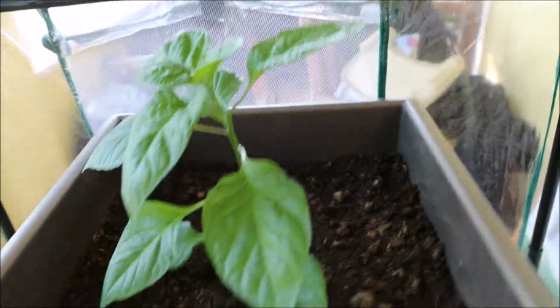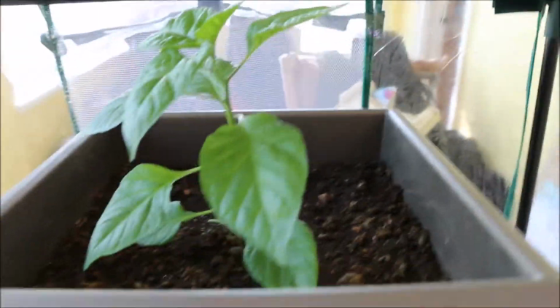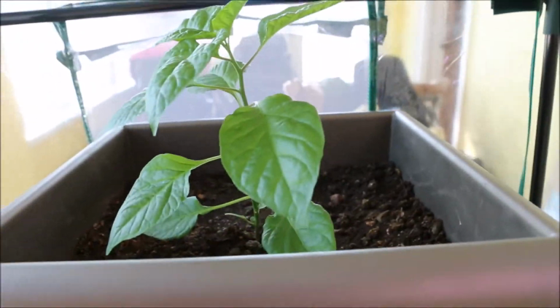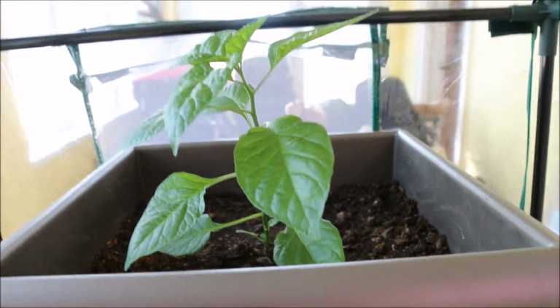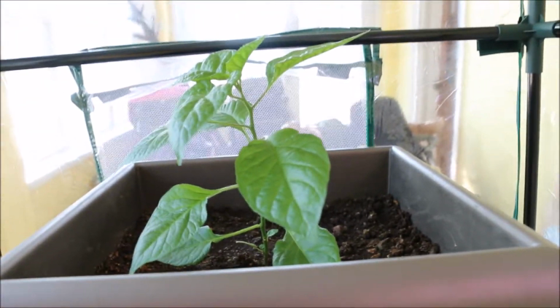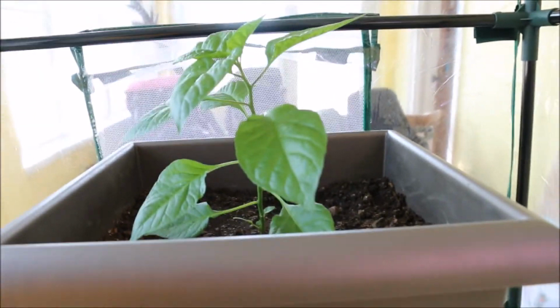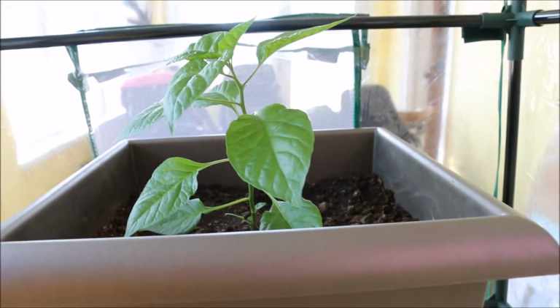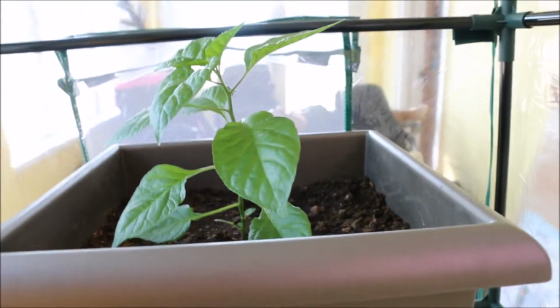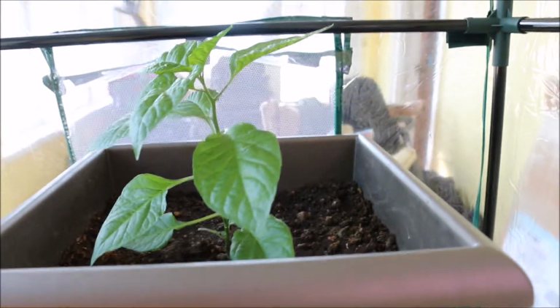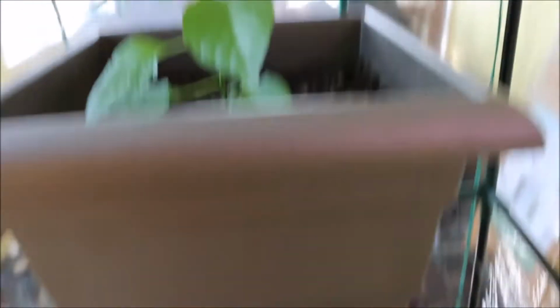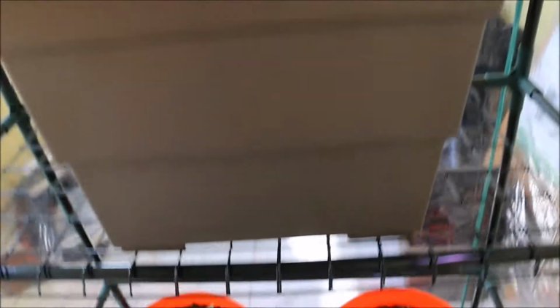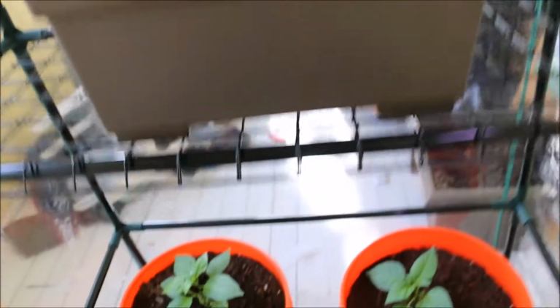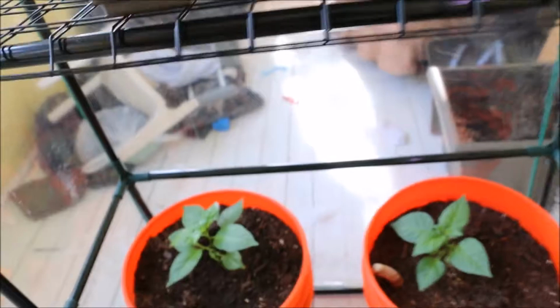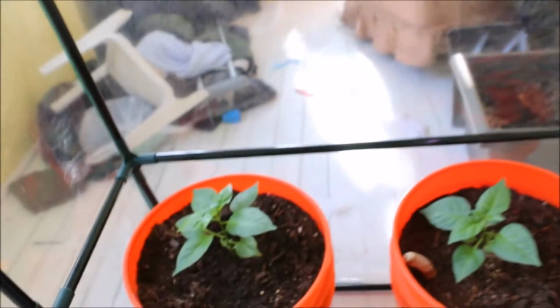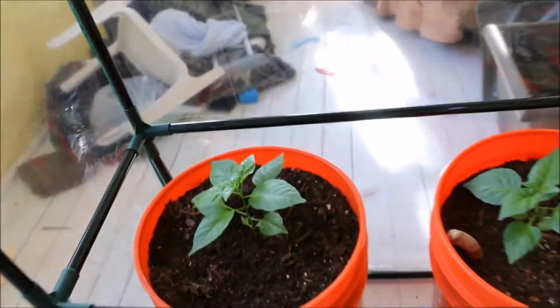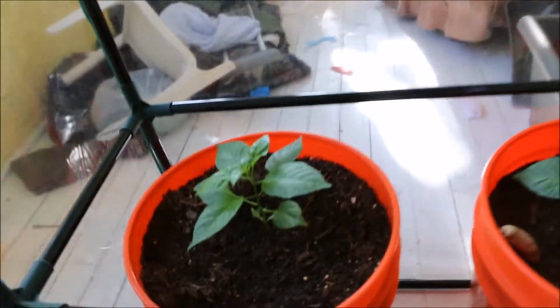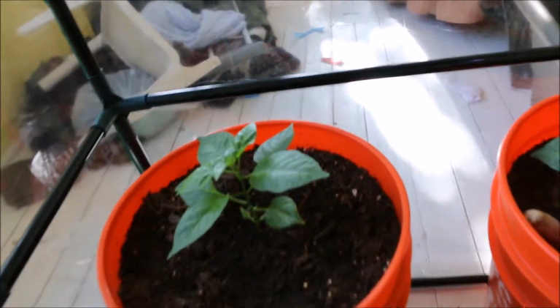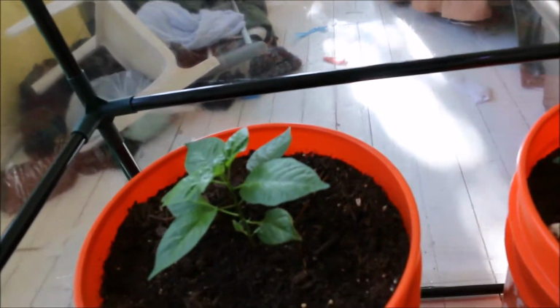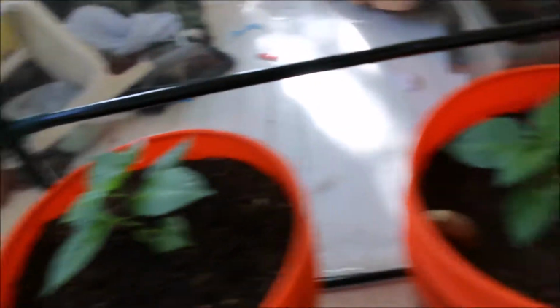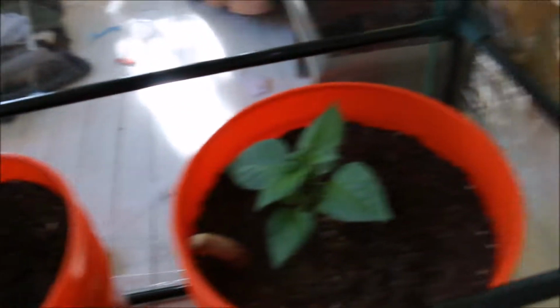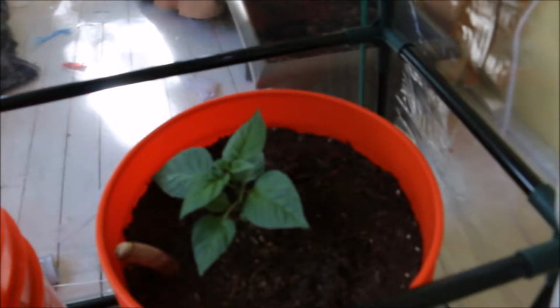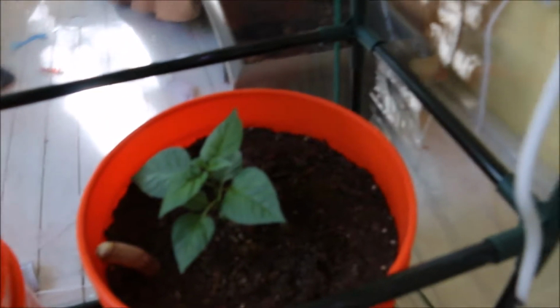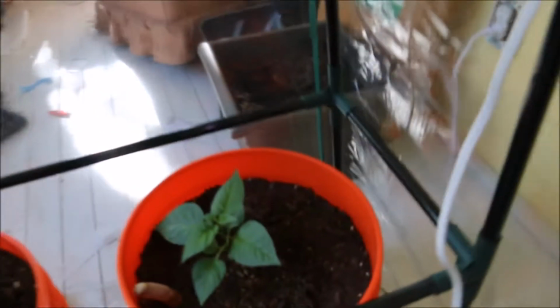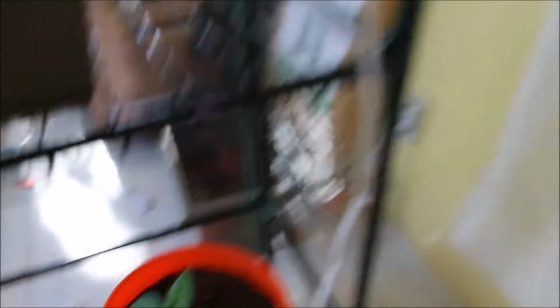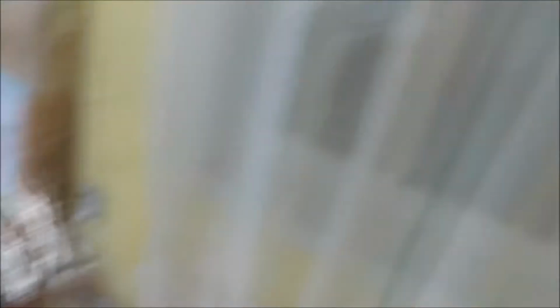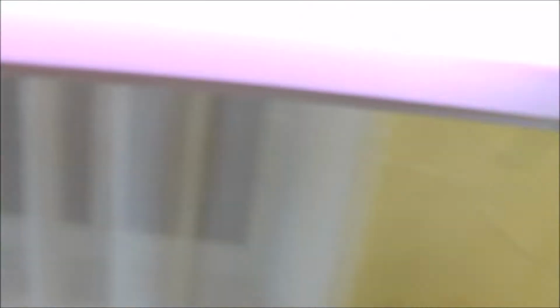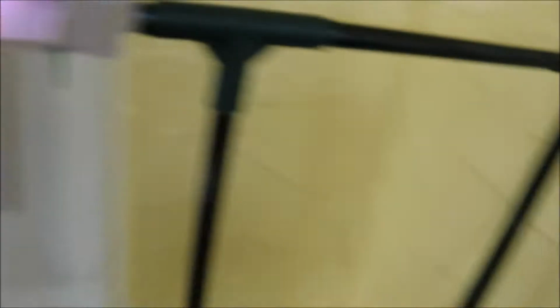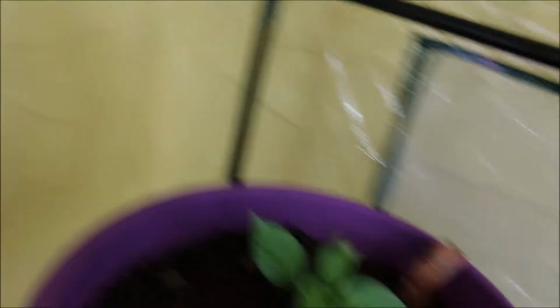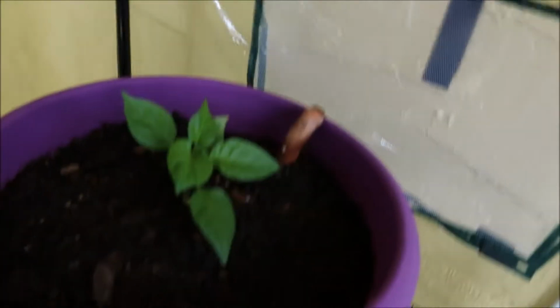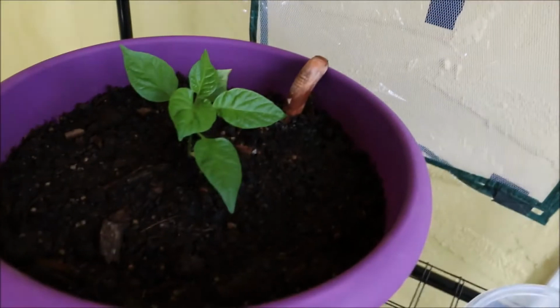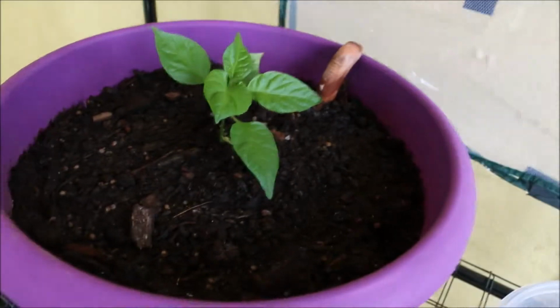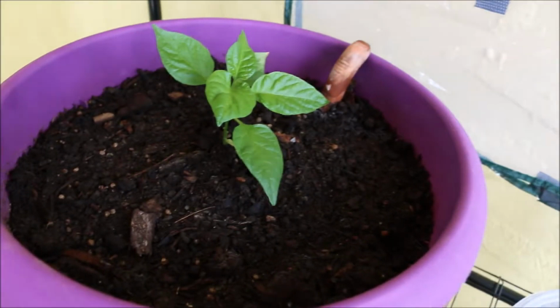Since the last time I recorded, he's probably about two inches taller, and the rest of them are also getting a lot bigger, a lot faster. I think that fertilizer that I got is really helping. This guy's still pretty tiny.